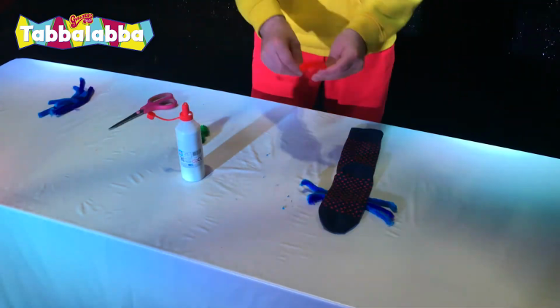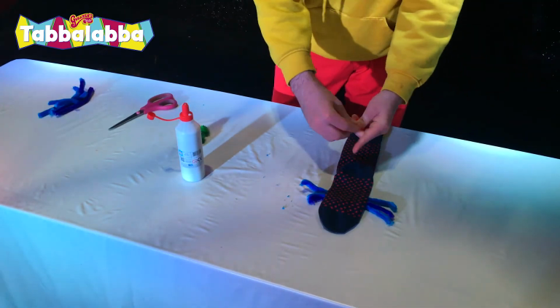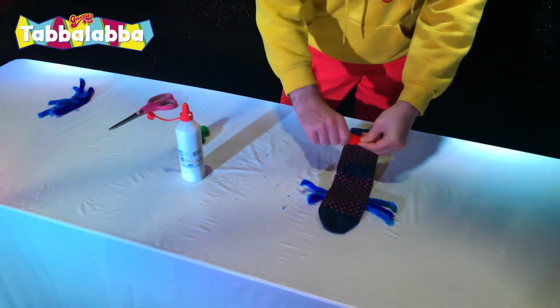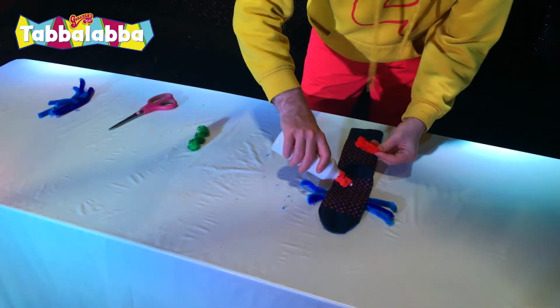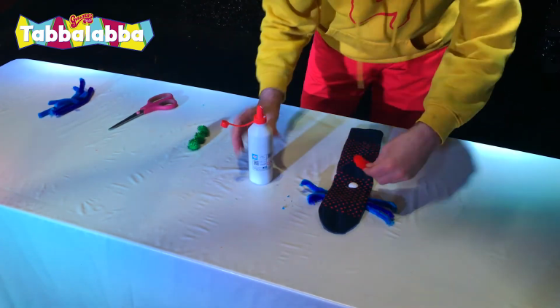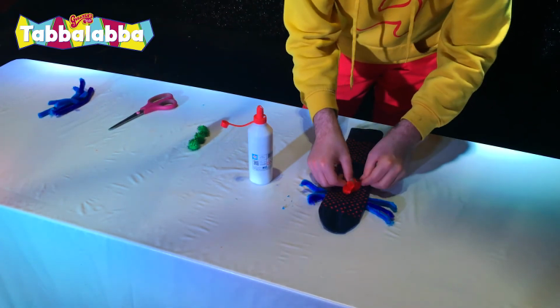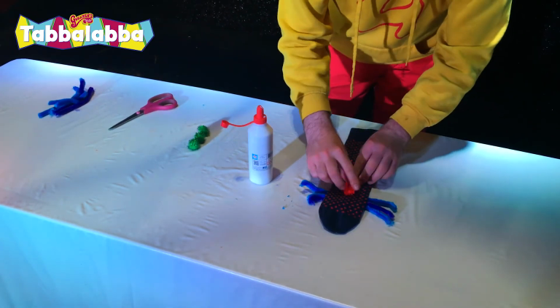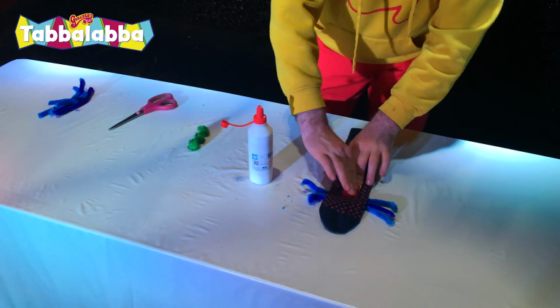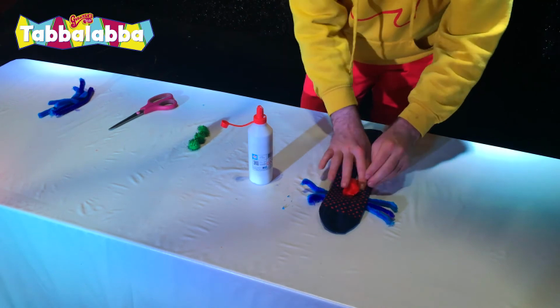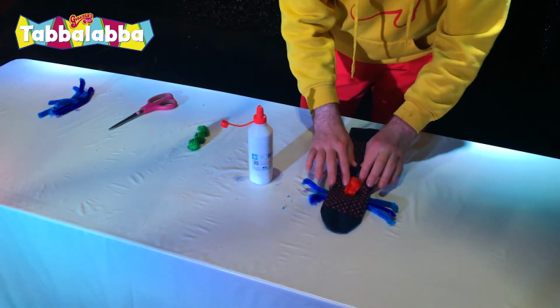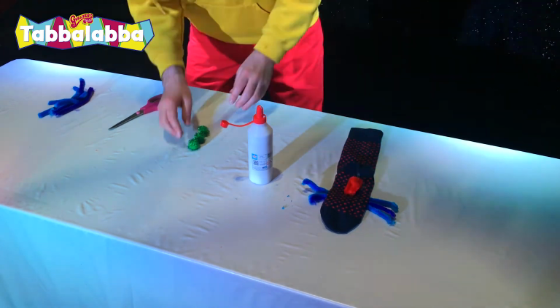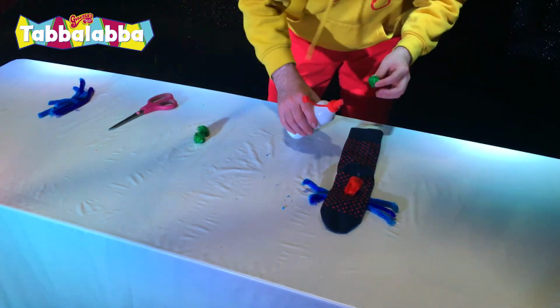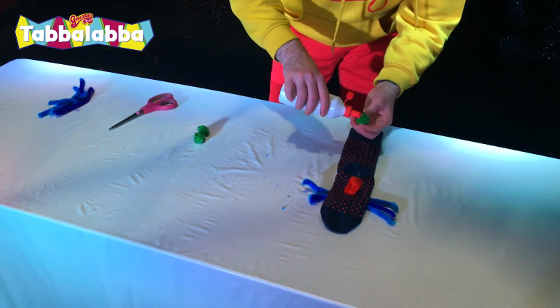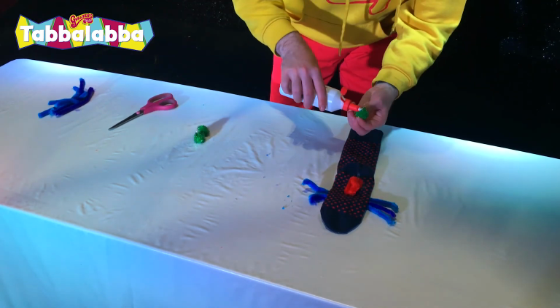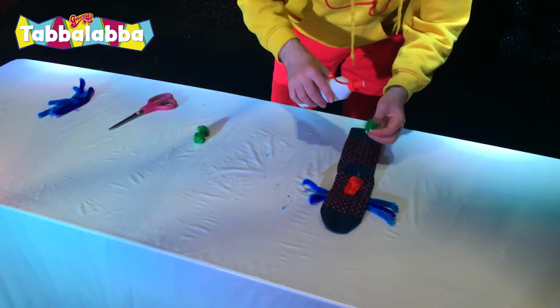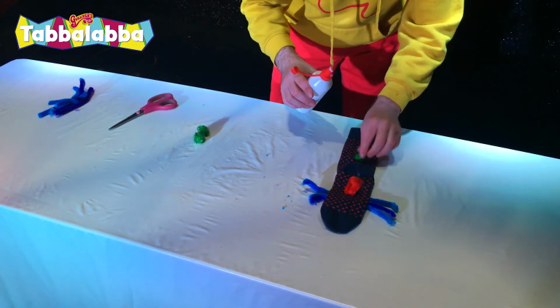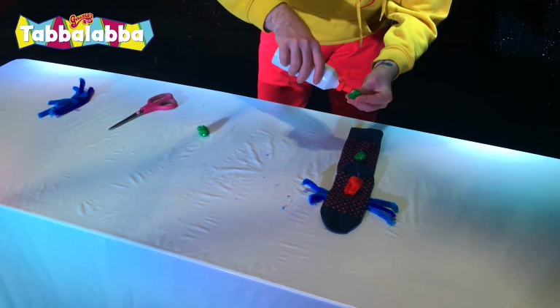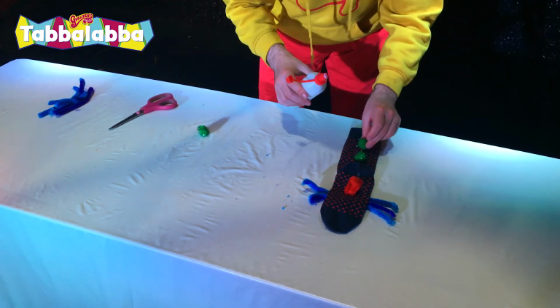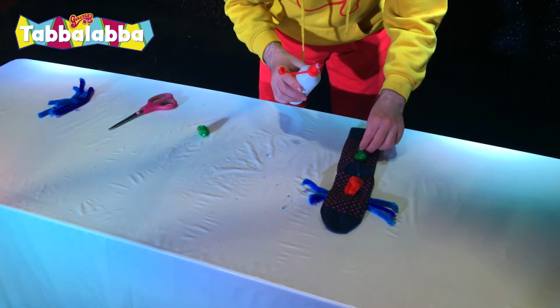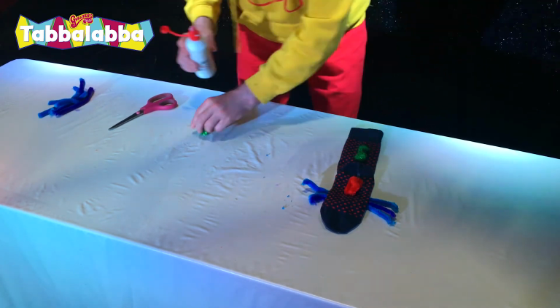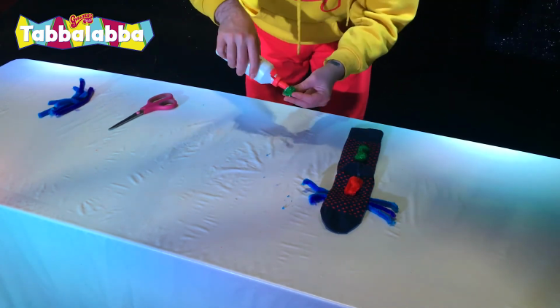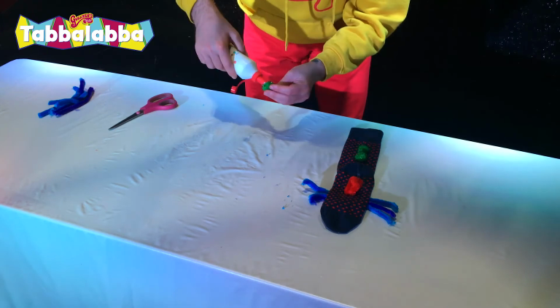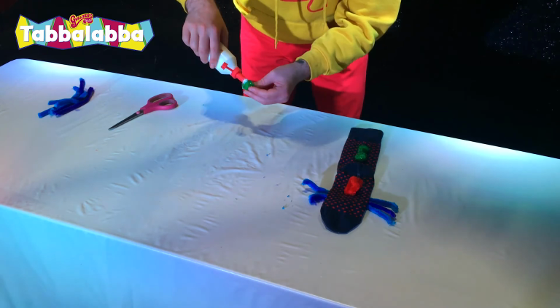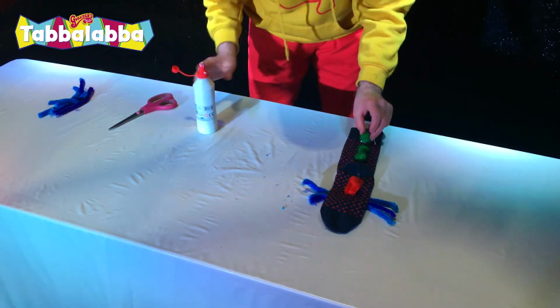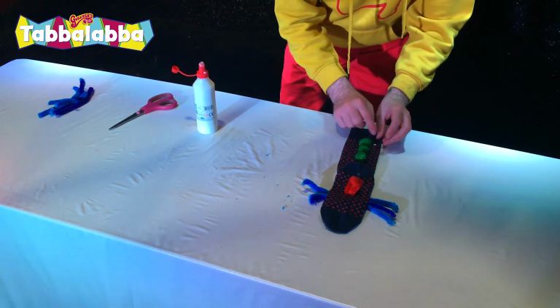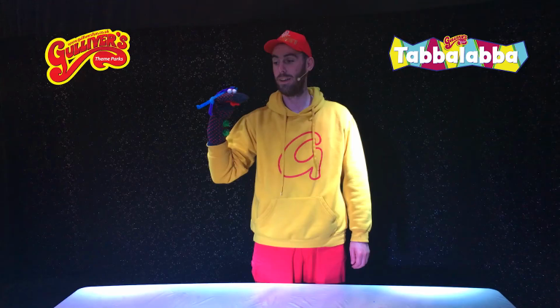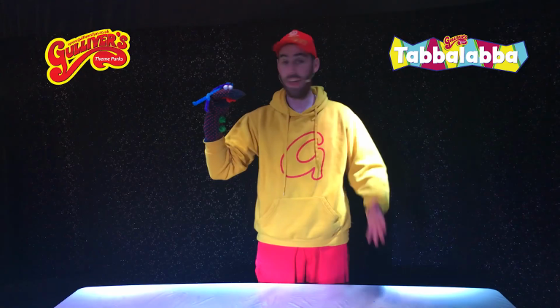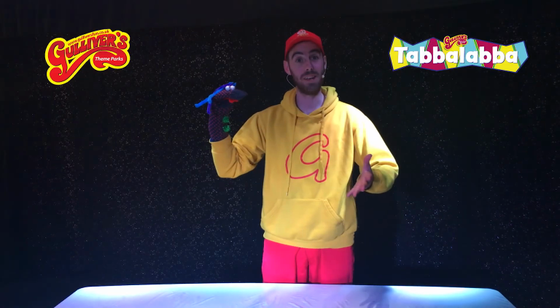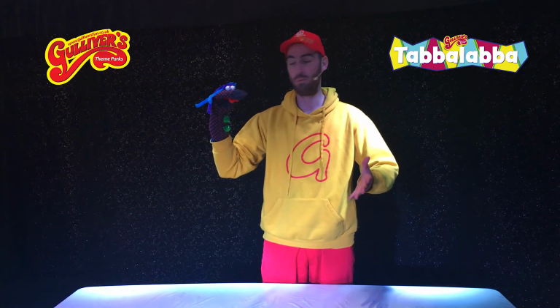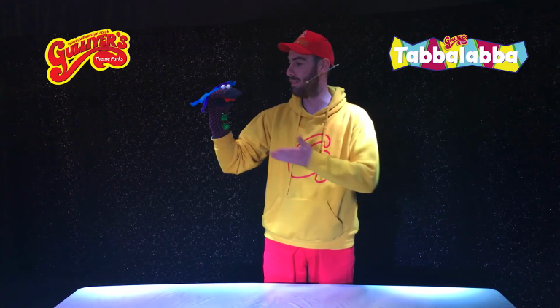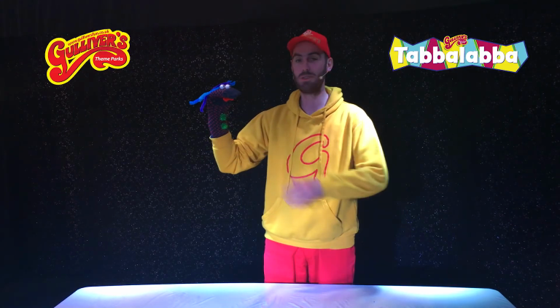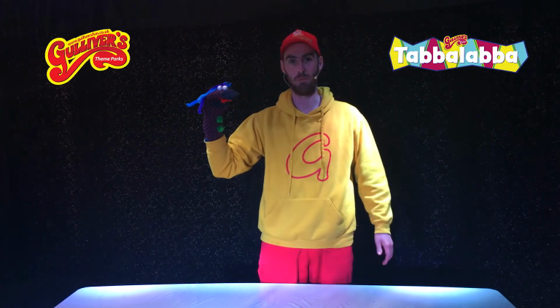We're going to need a tongue. Here we go. Let's smarten them up — get those buttons on. And there we have it. We have our very own sock puppet!